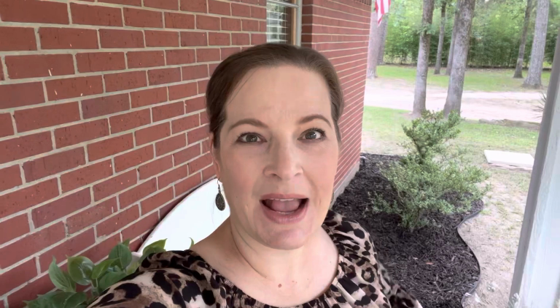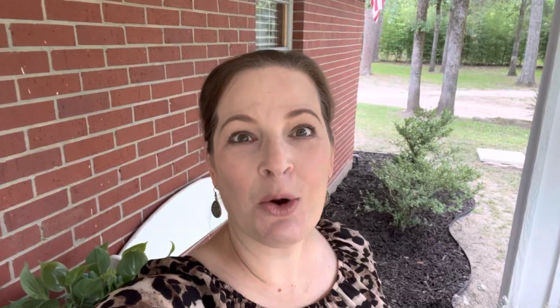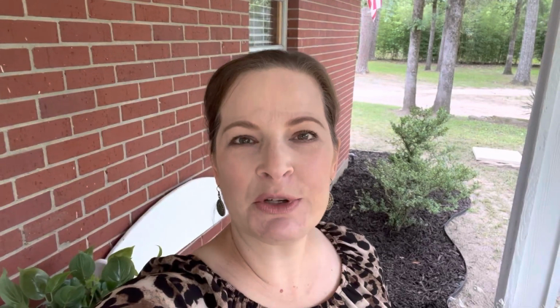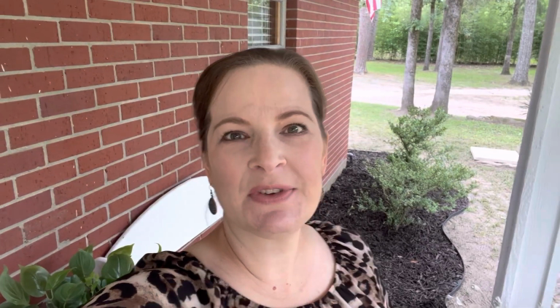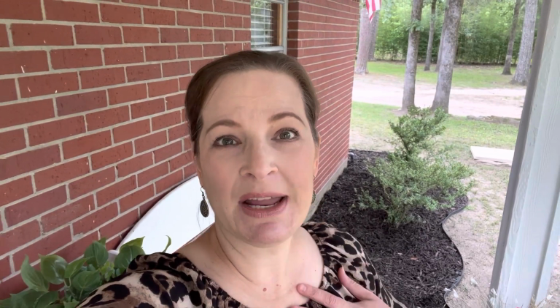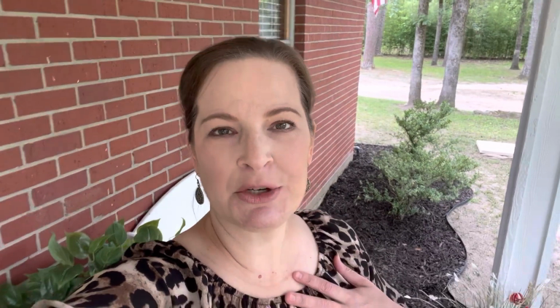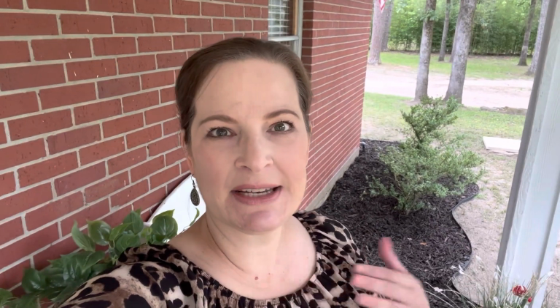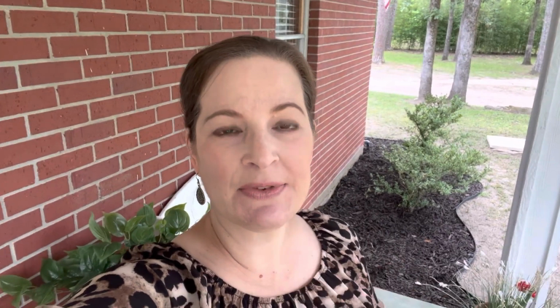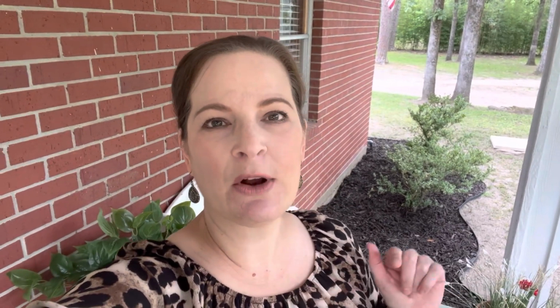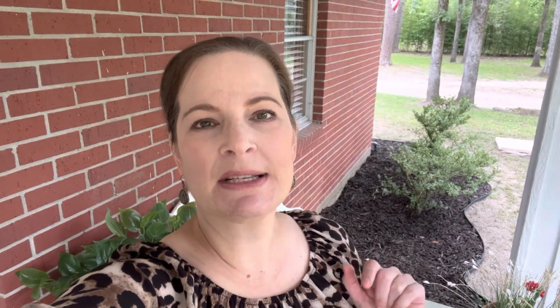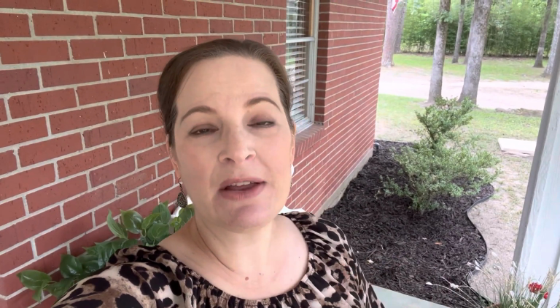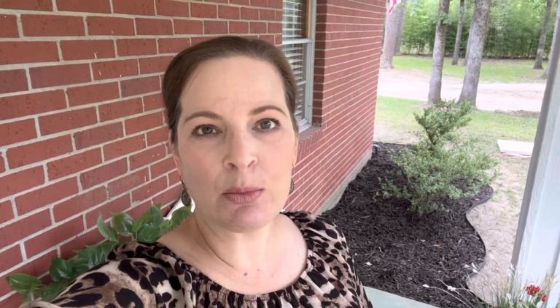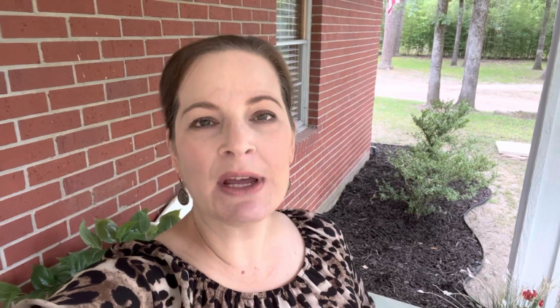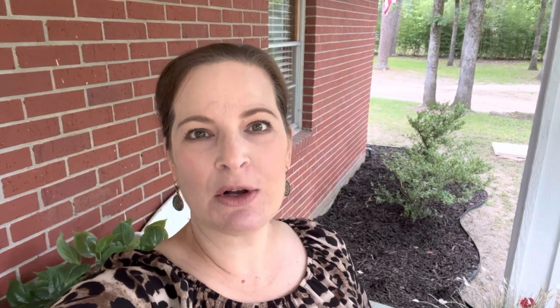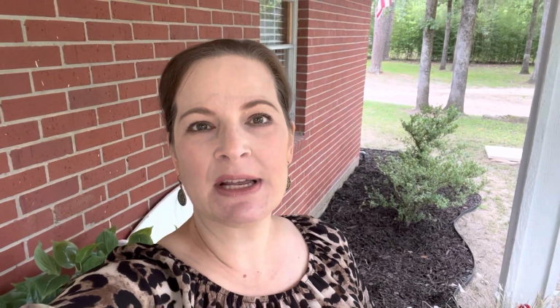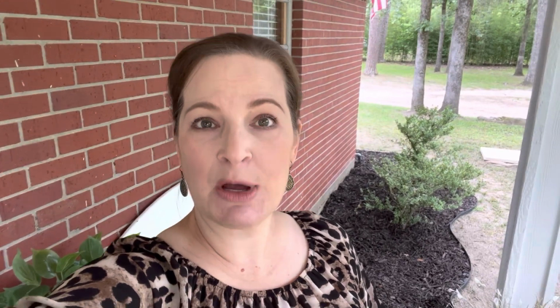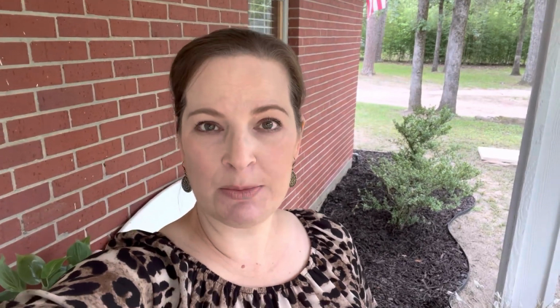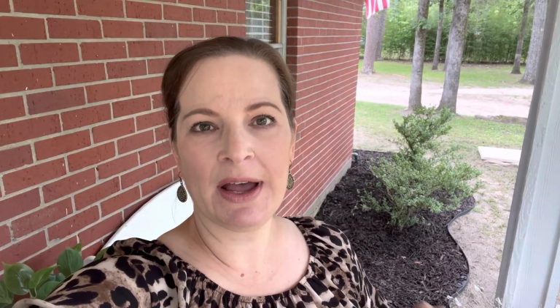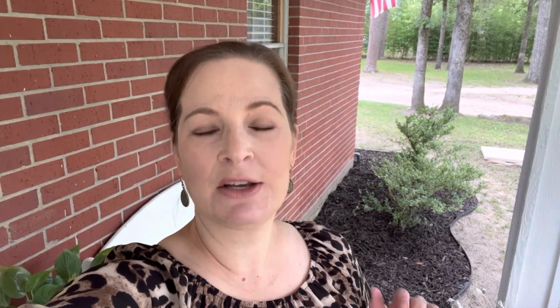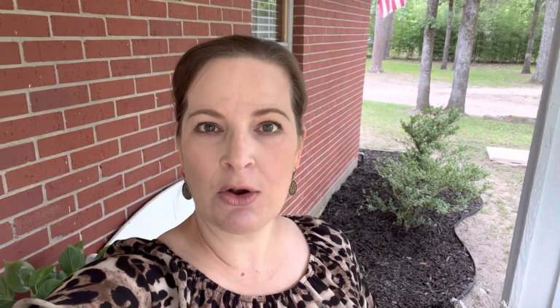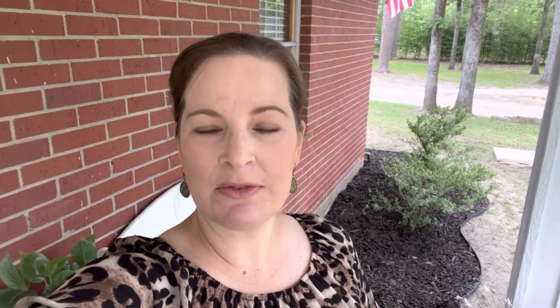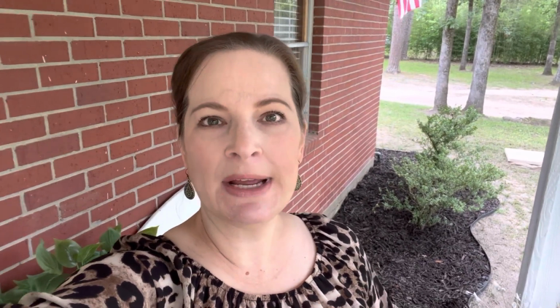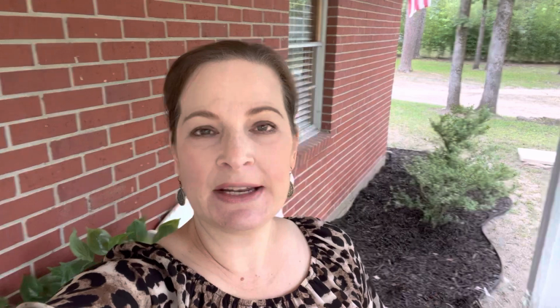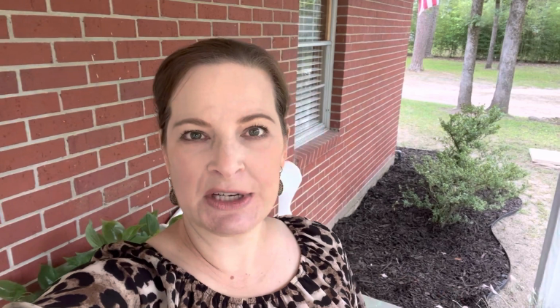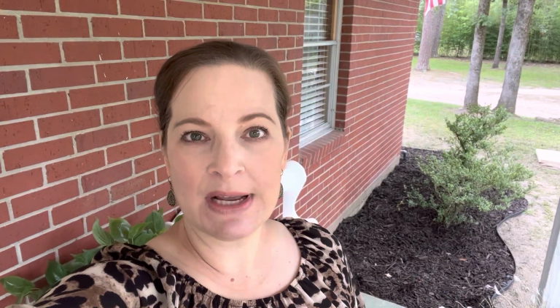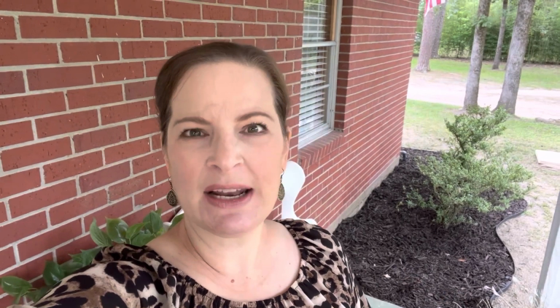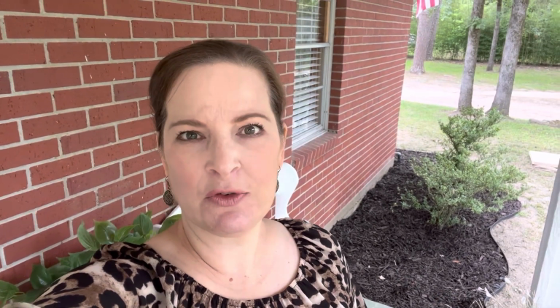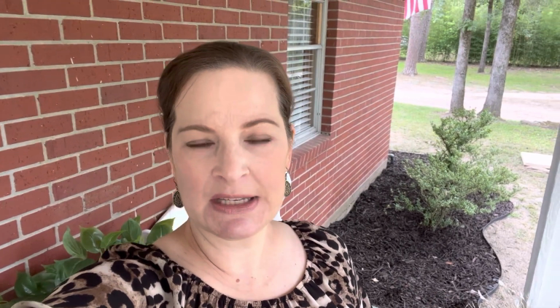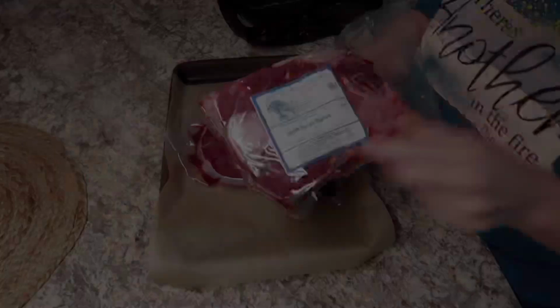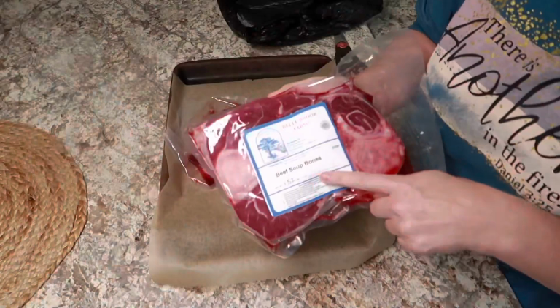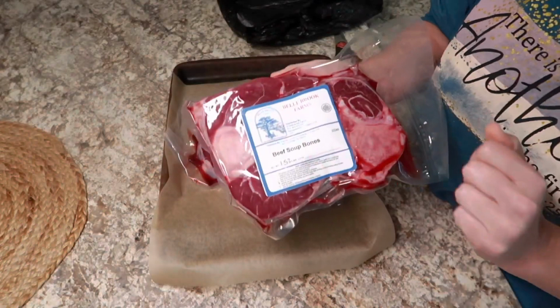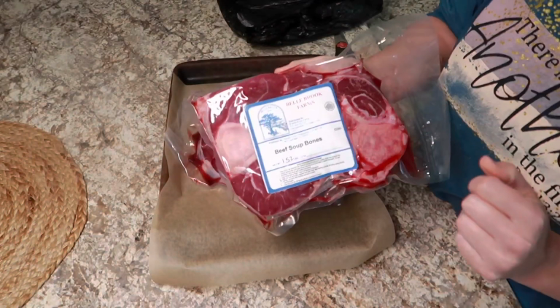Hey y'all, welcome to today's video. My name is Julie and in today's video we are making some beef bone broth and also some turkey broth. I had a turkey carcass left over from Thanksgiving and I didn't want it to go to waste.